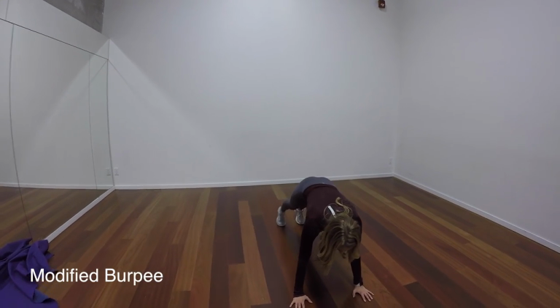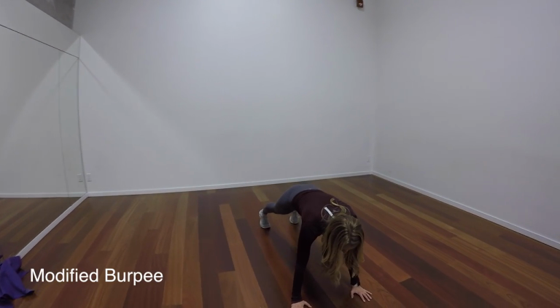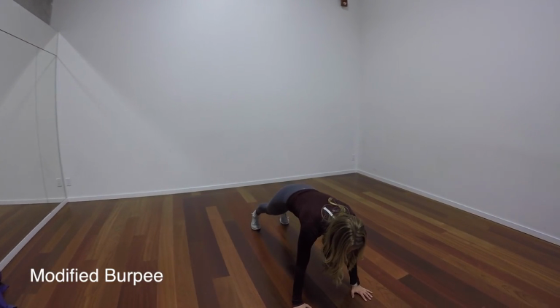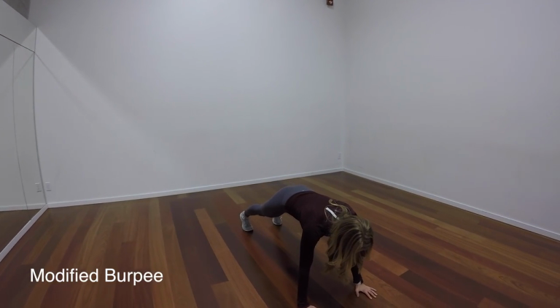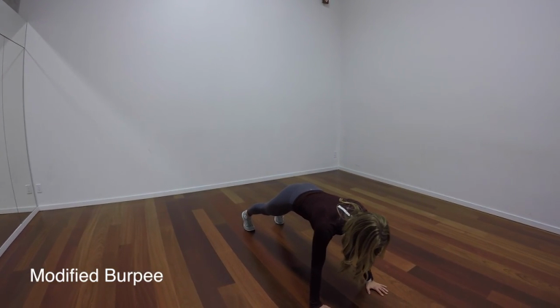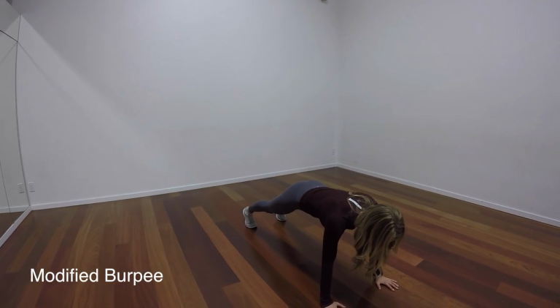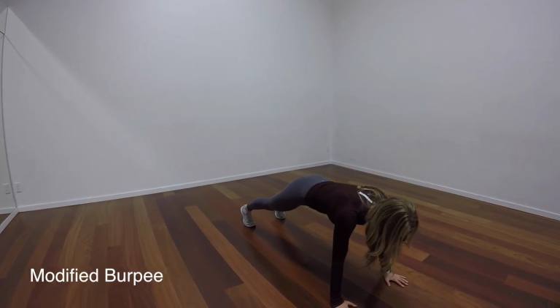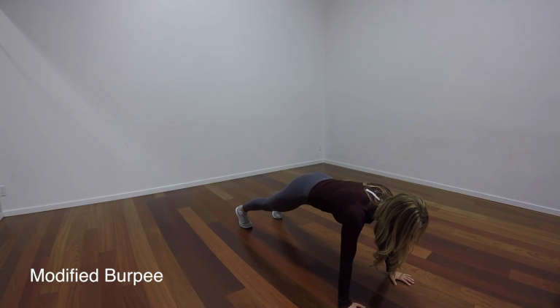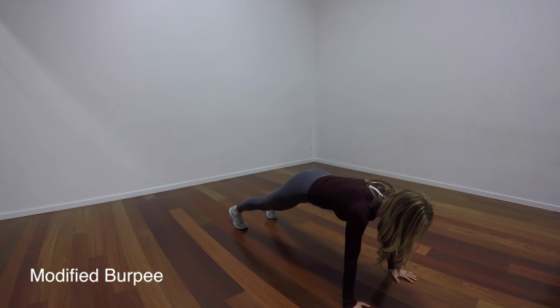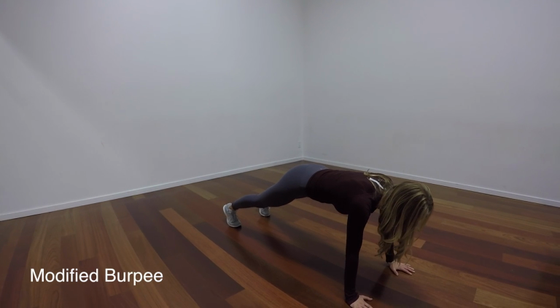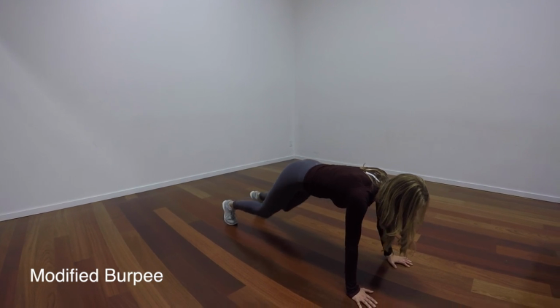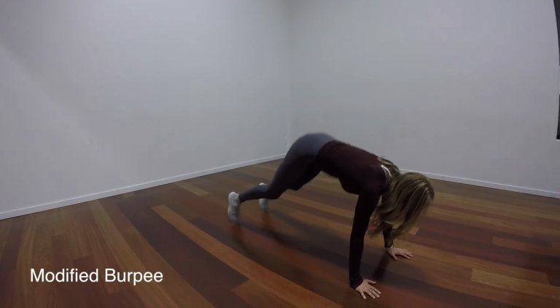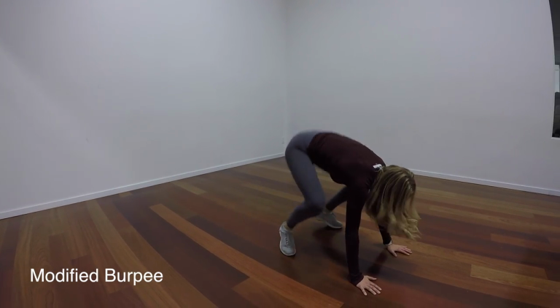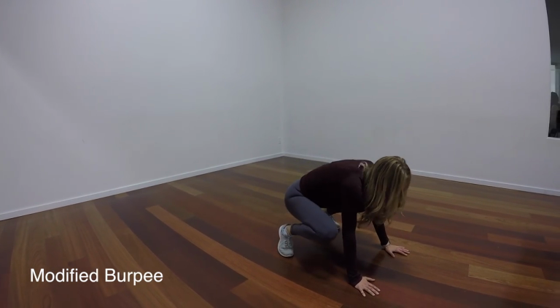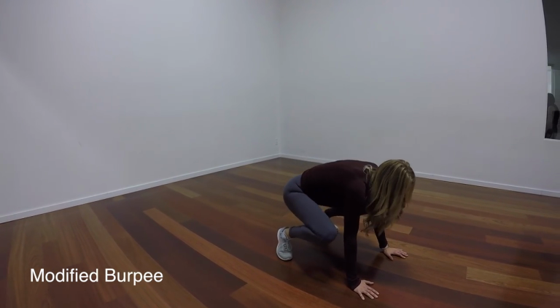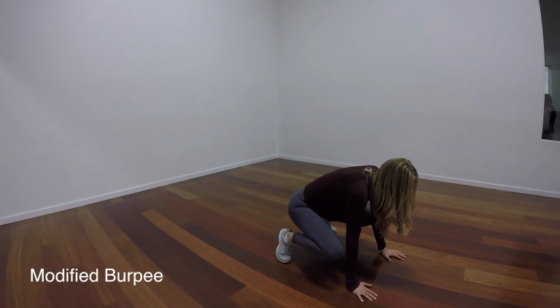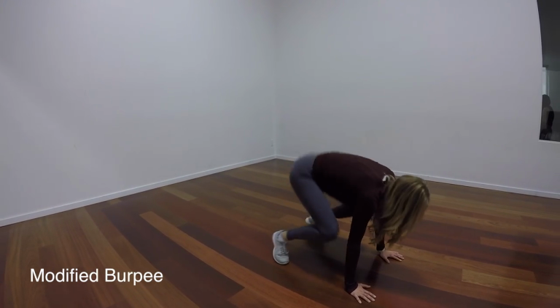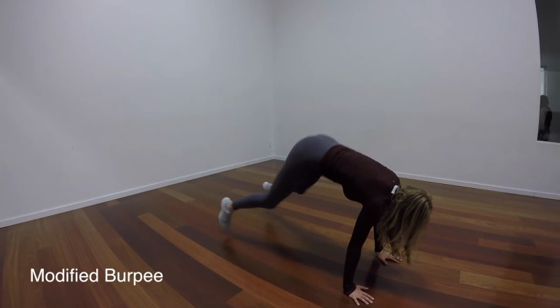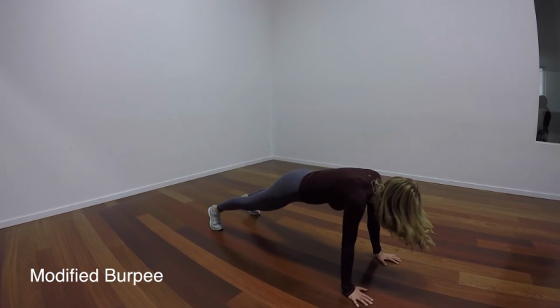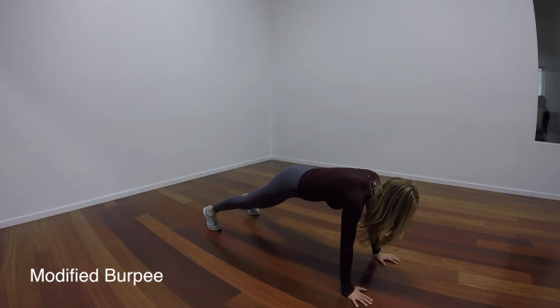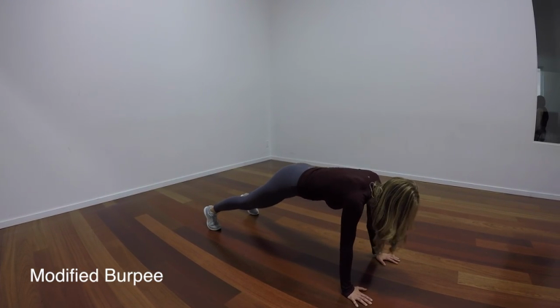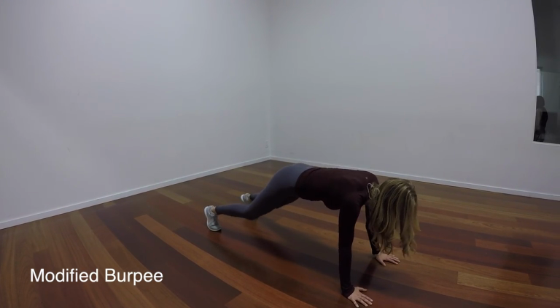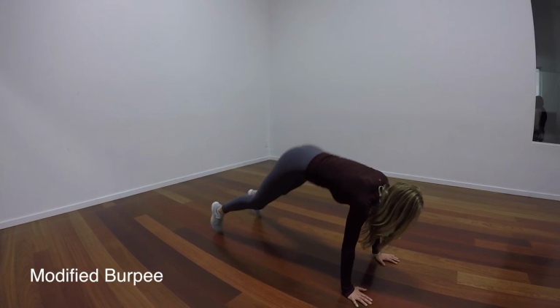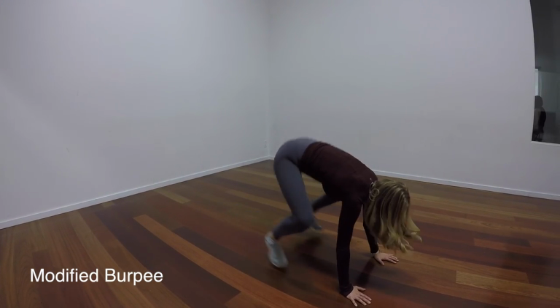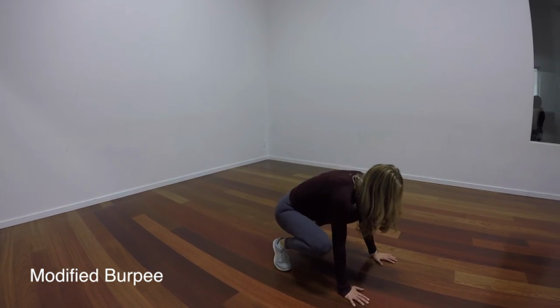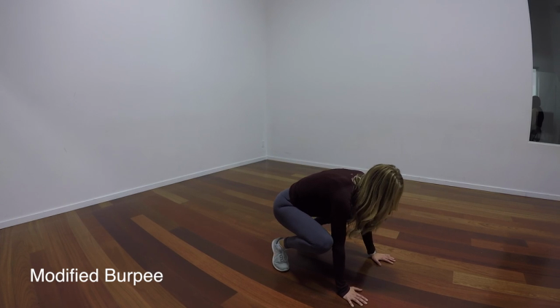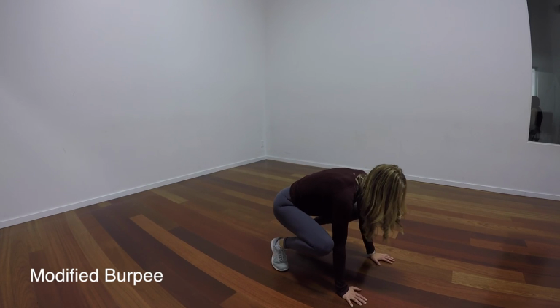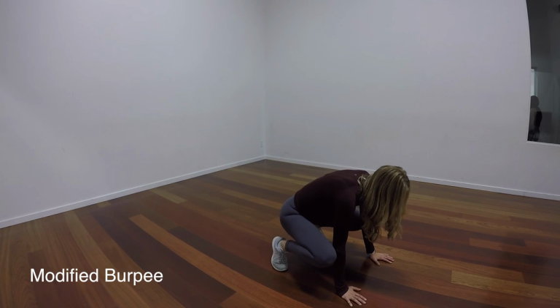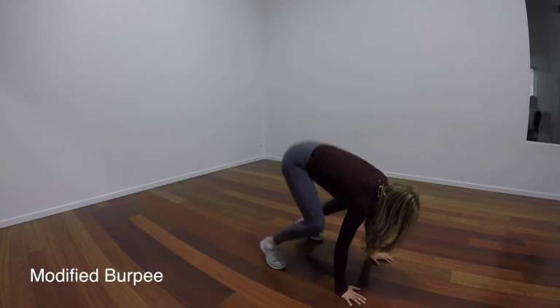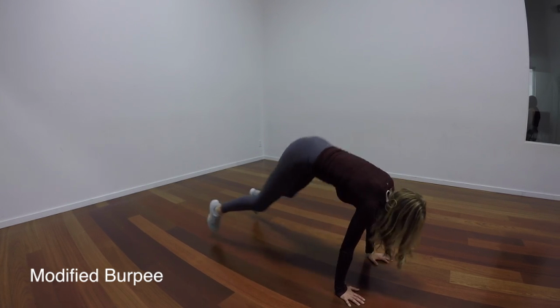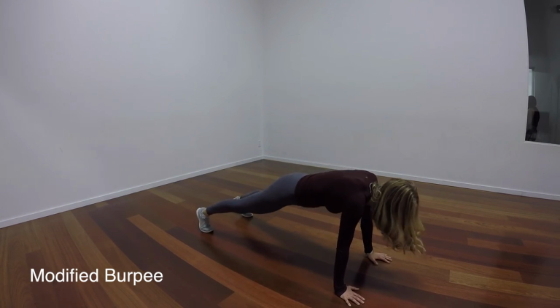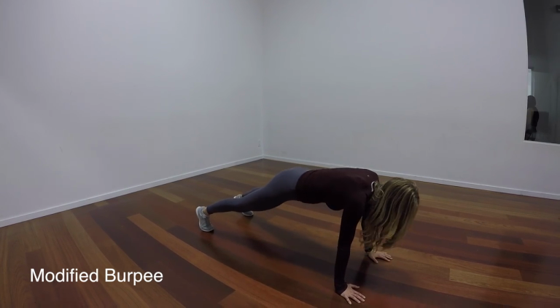I know we all hate burpees, so let's just take the second half of the burpee, work the legs a little bit more, and just crawl away from there.